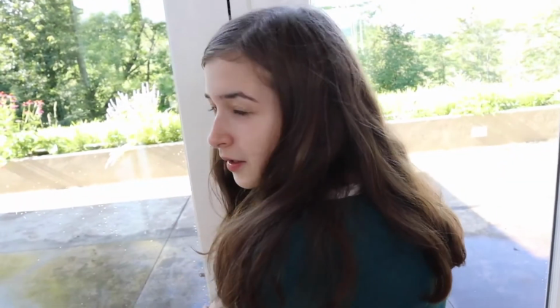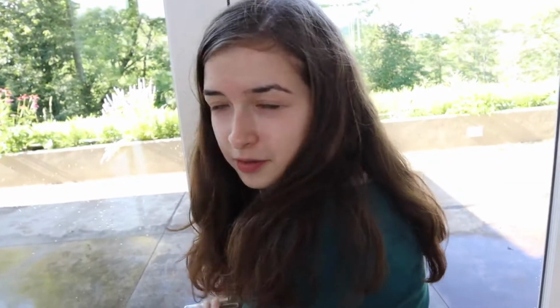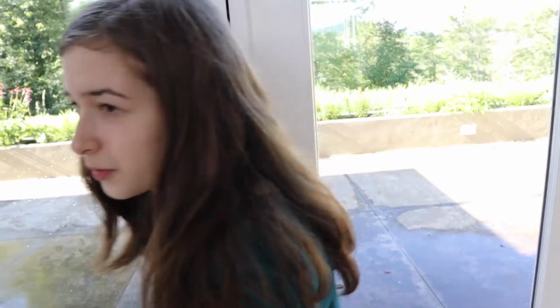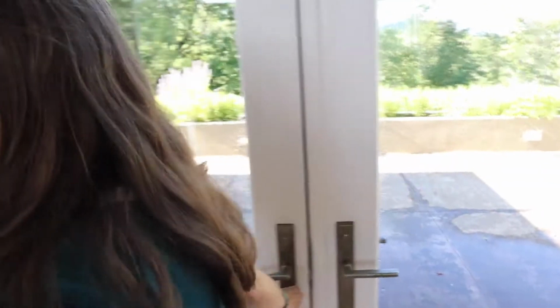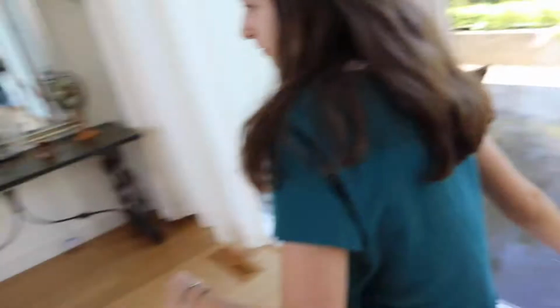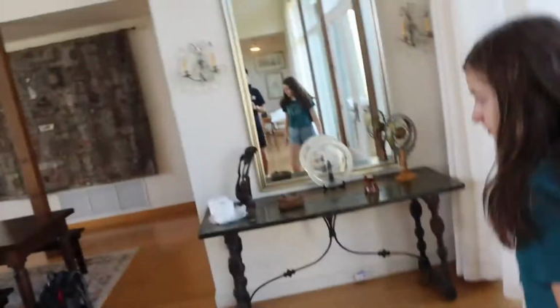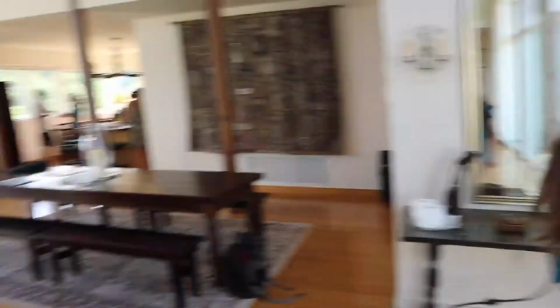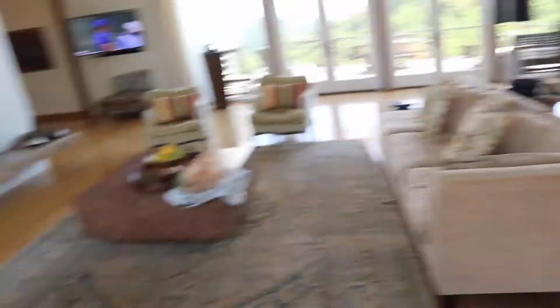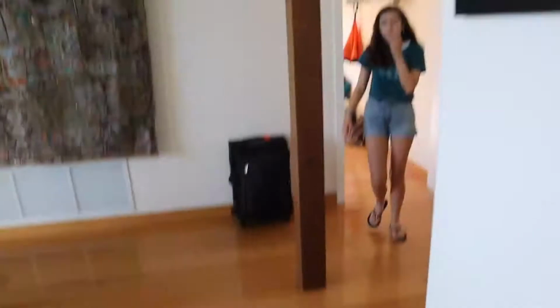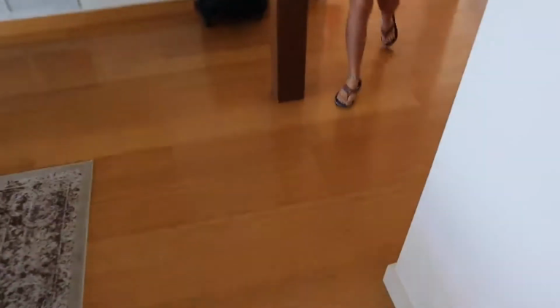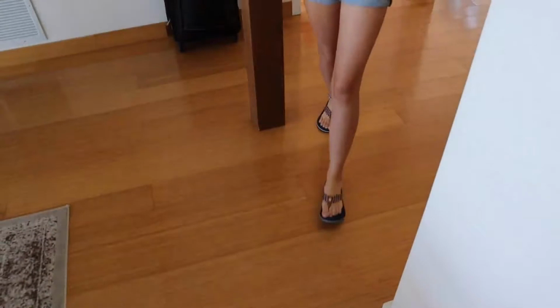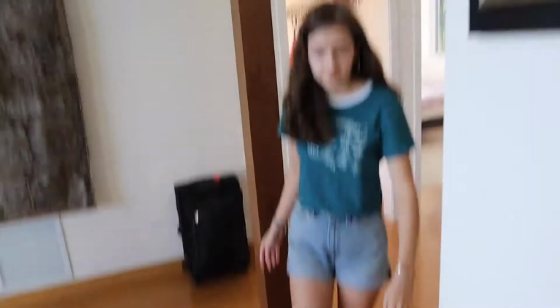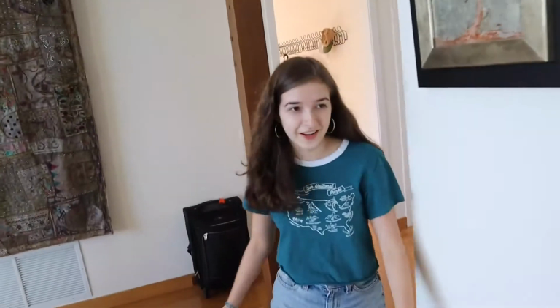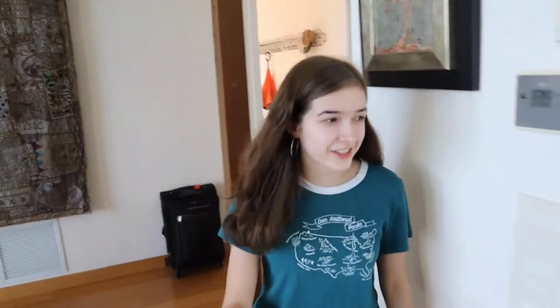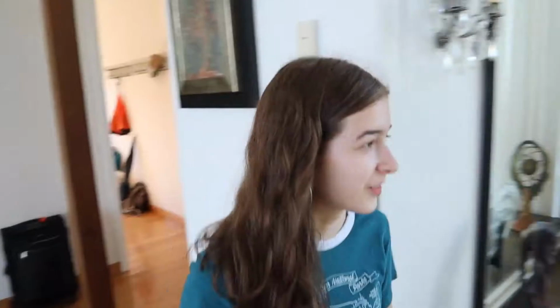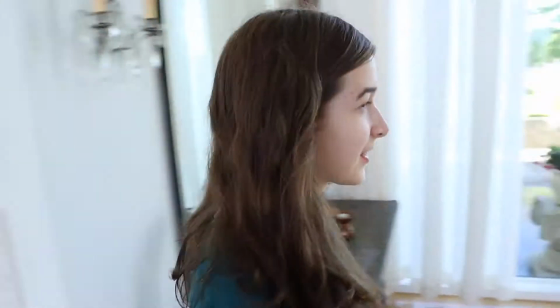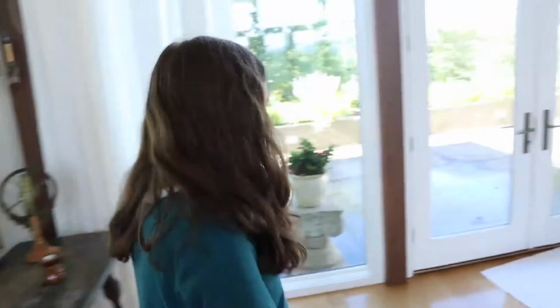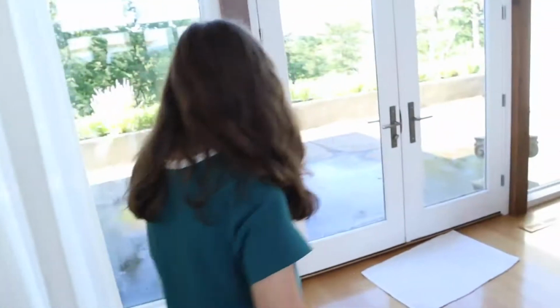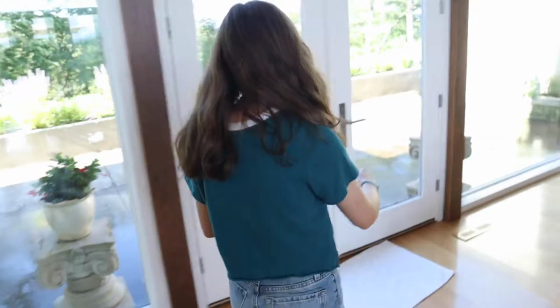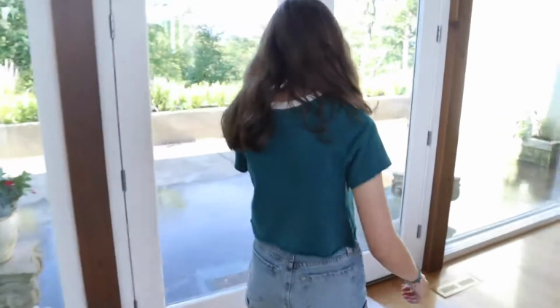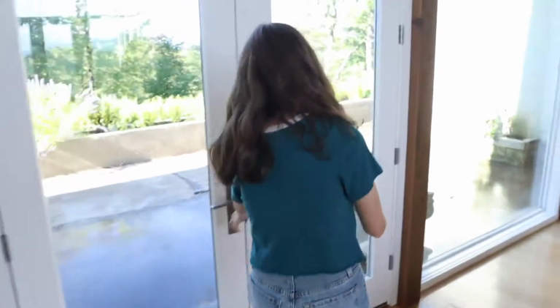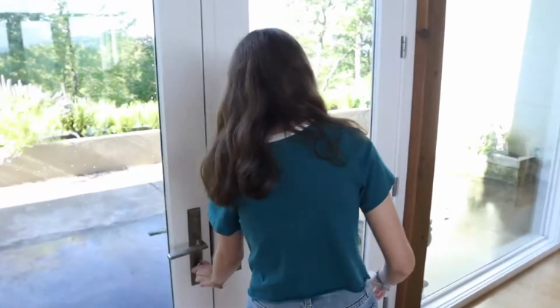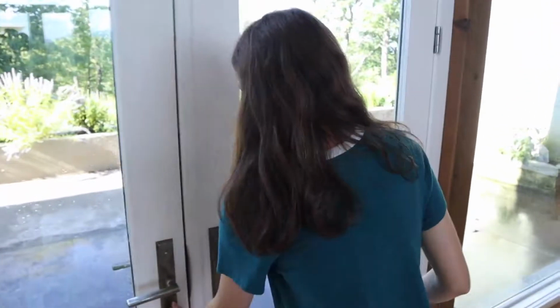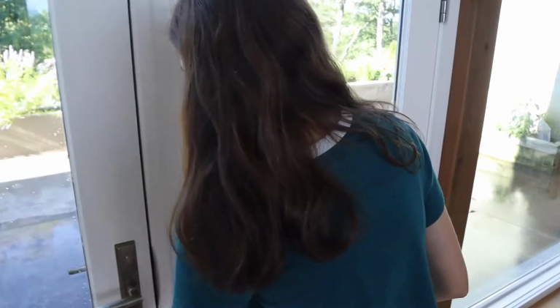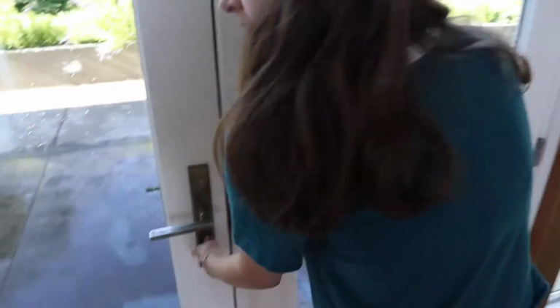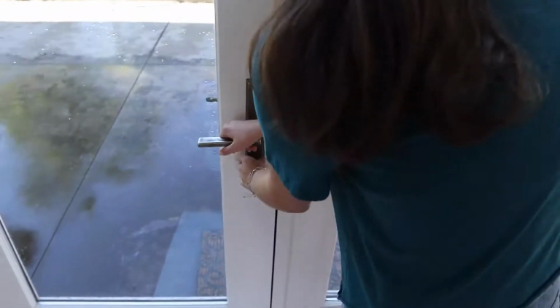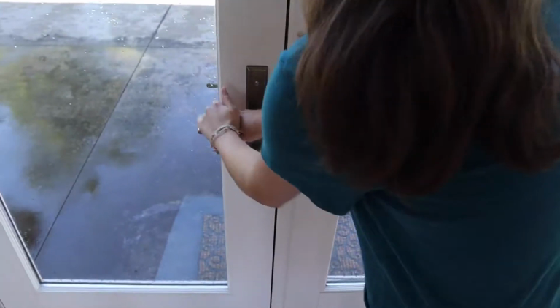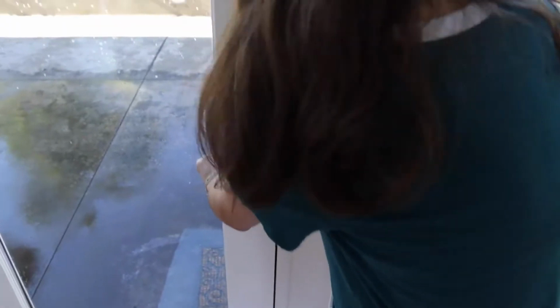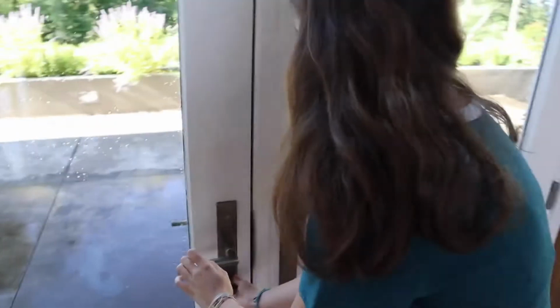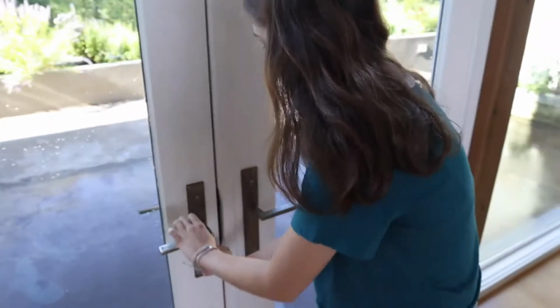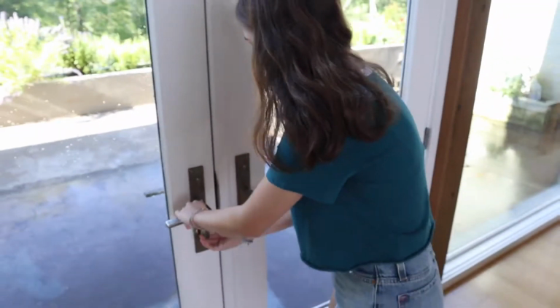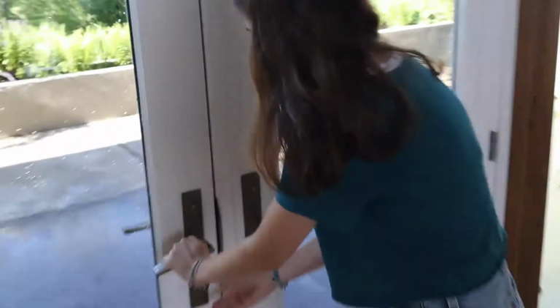I'm gonna put on my shoes. Okay, I got my shoes — we're going outside! How do you — I literally just had it open.